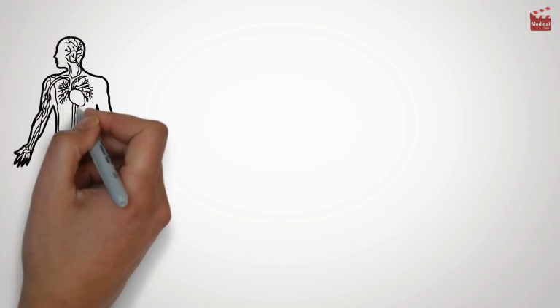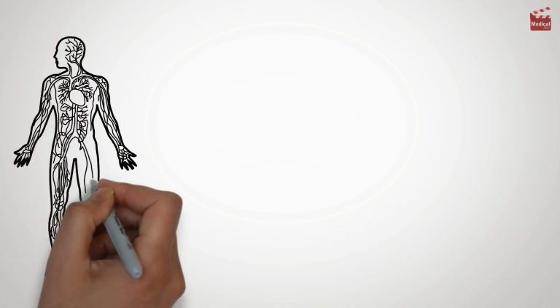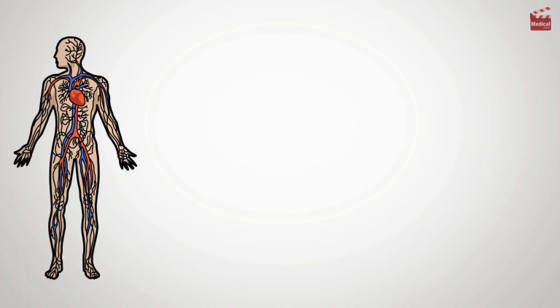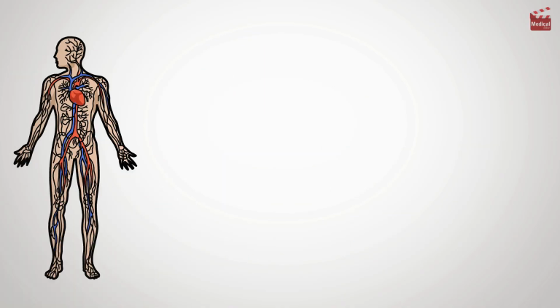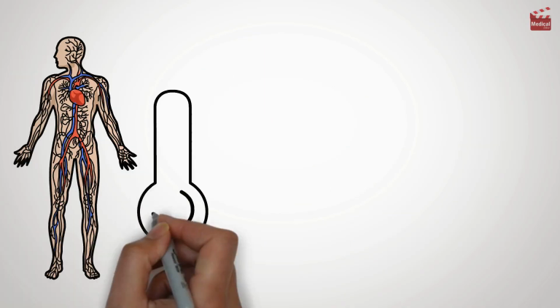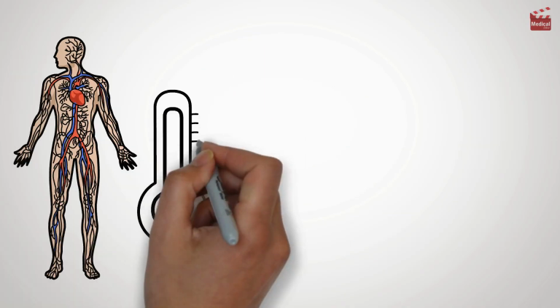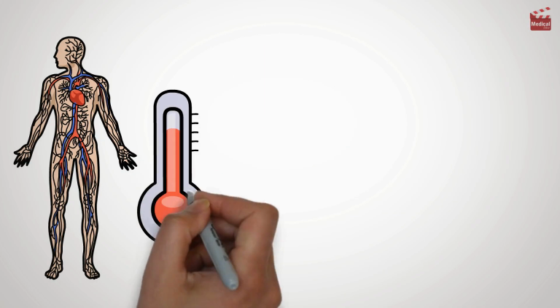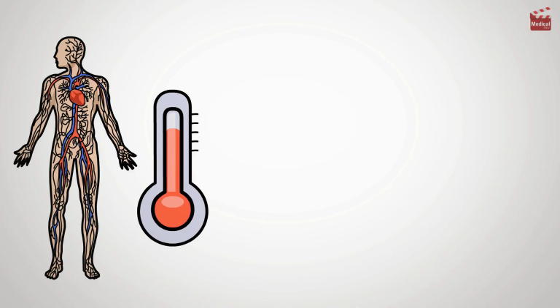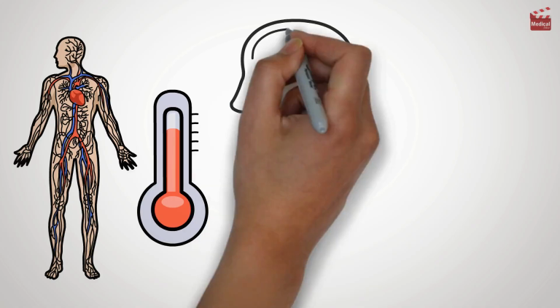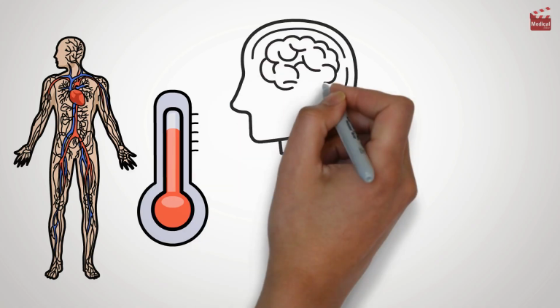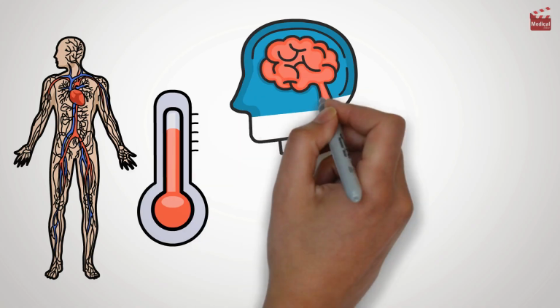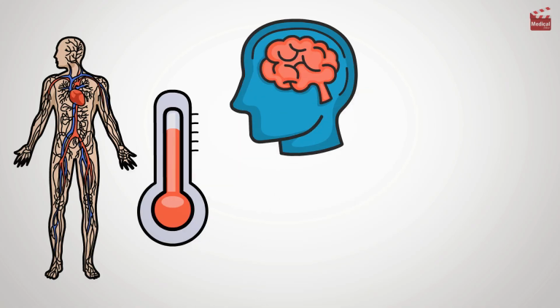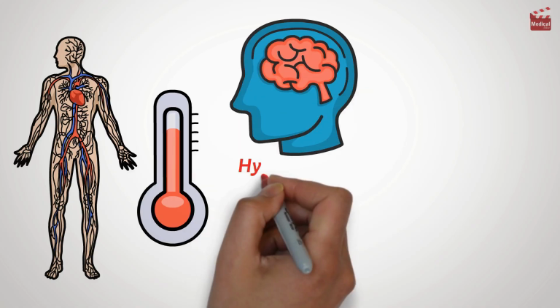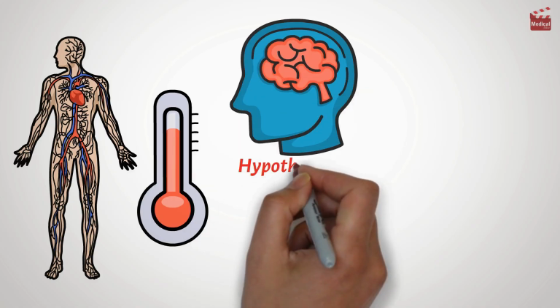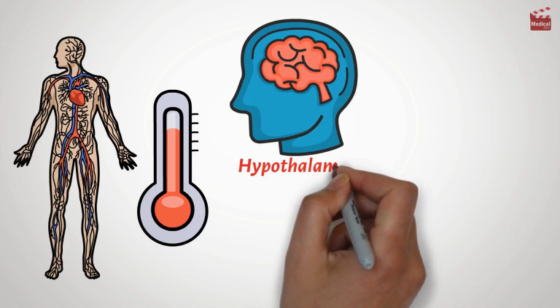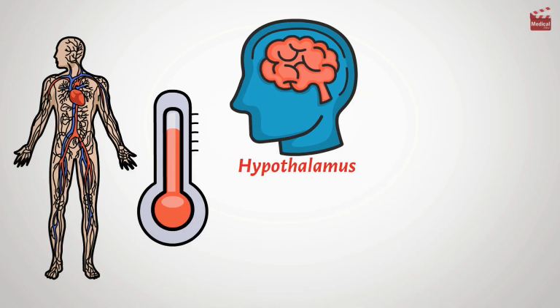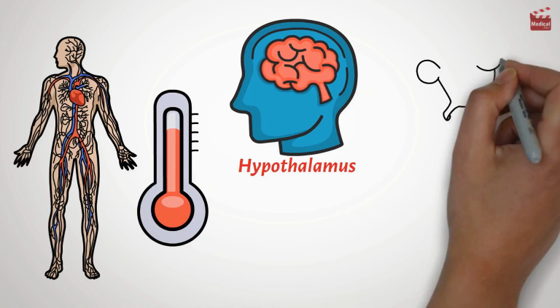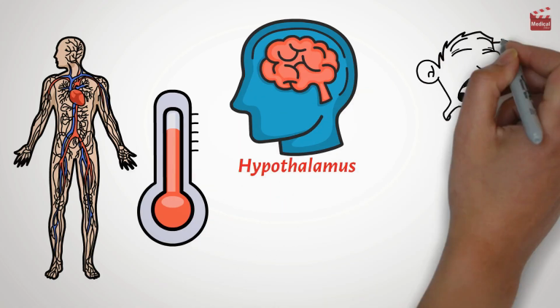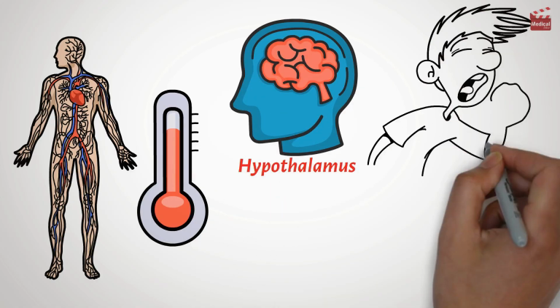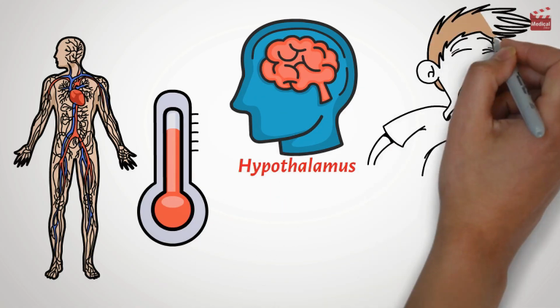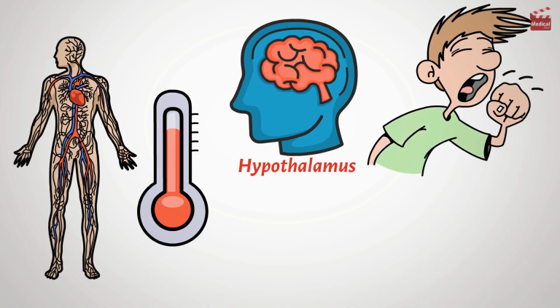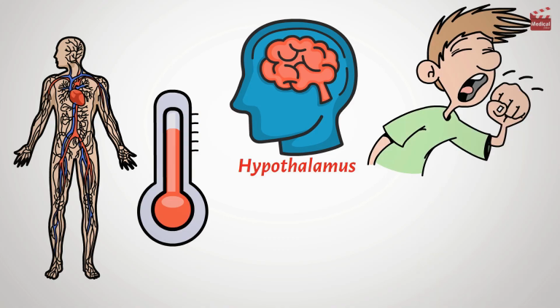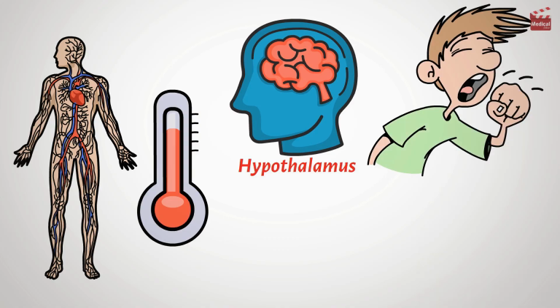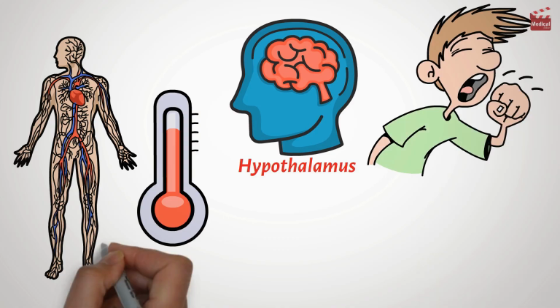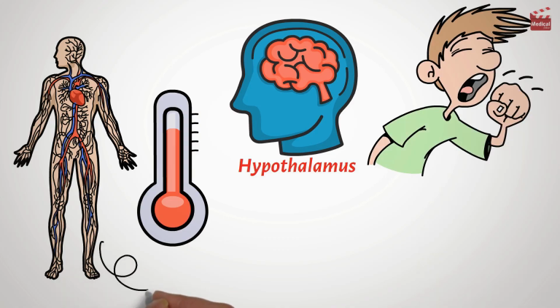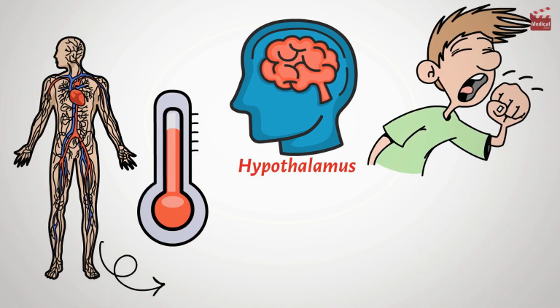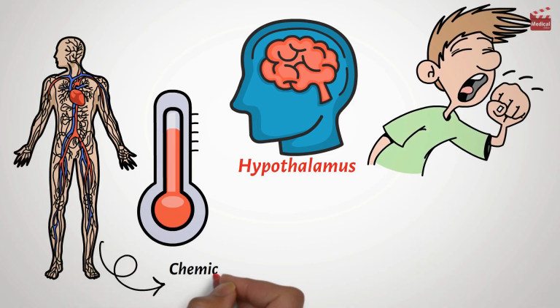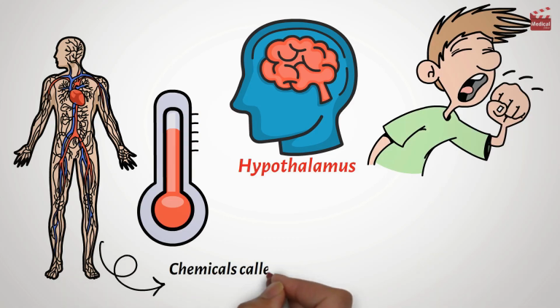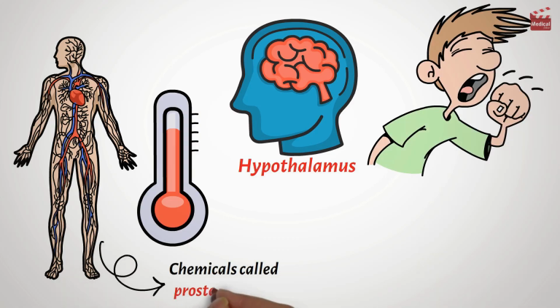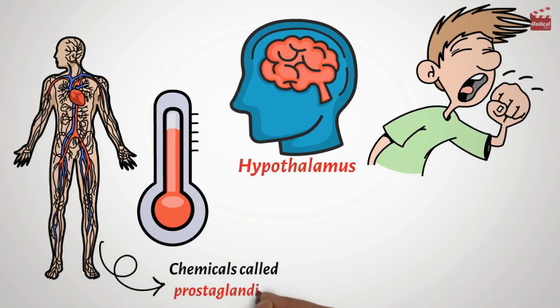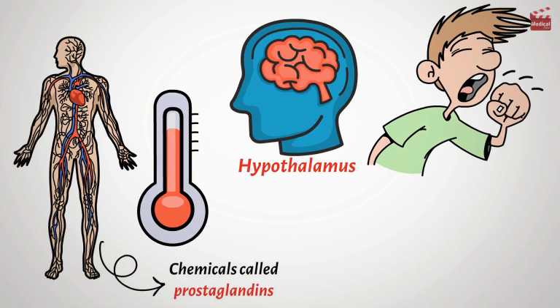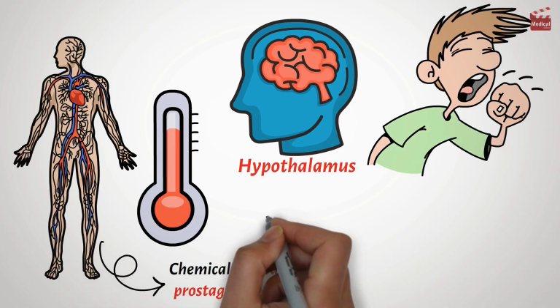Fever happens when your body resets its internal thermostat, located in a part of the brain called the hypothalamus. This usually occurs in response to infection or inflammation. Your body produces chemicals called prostaglandins,